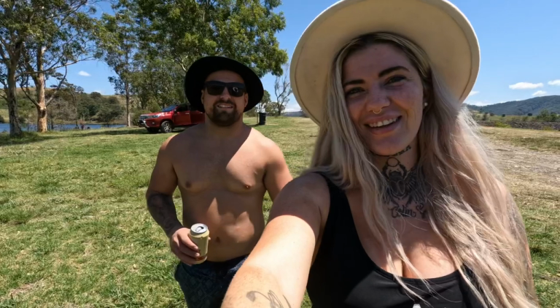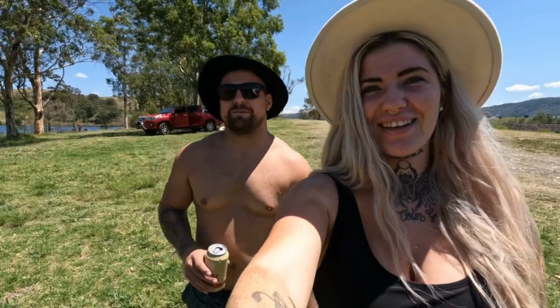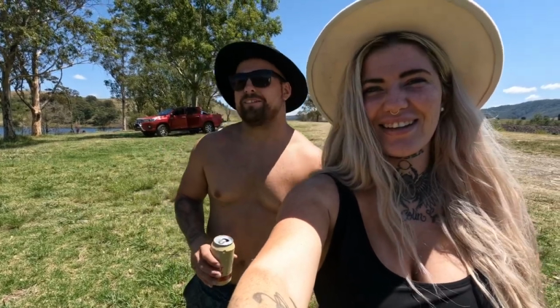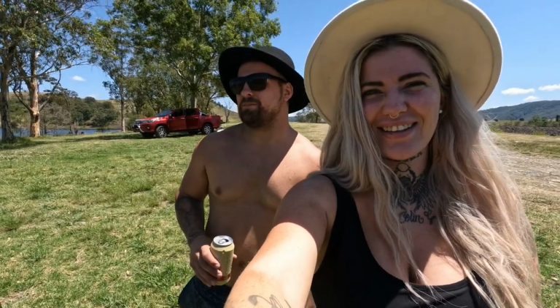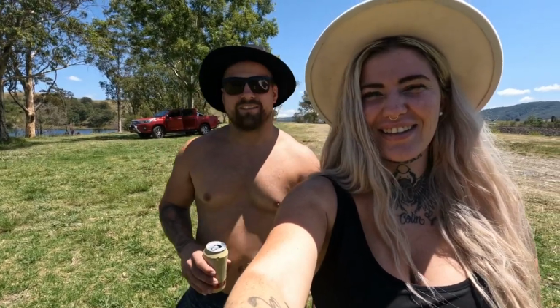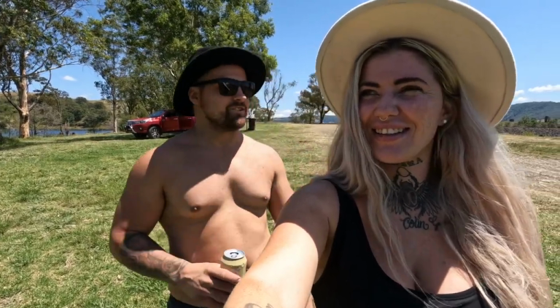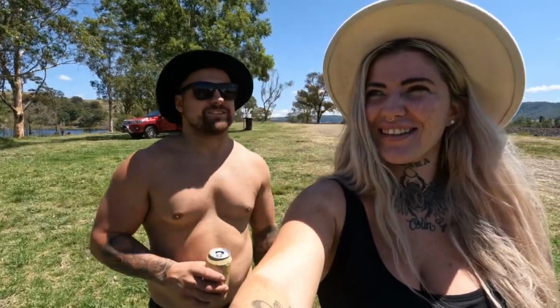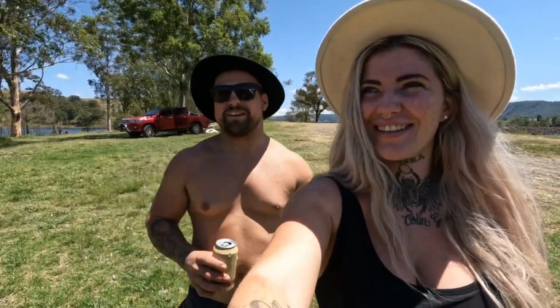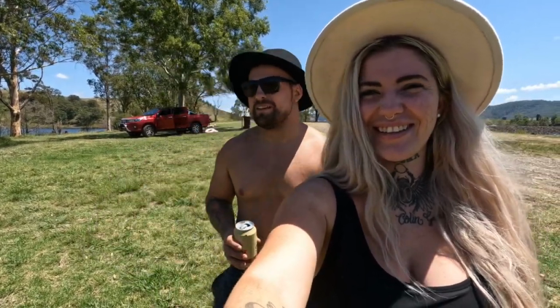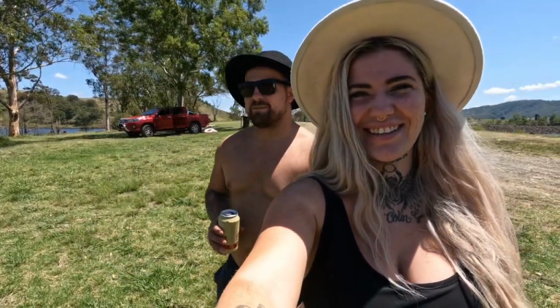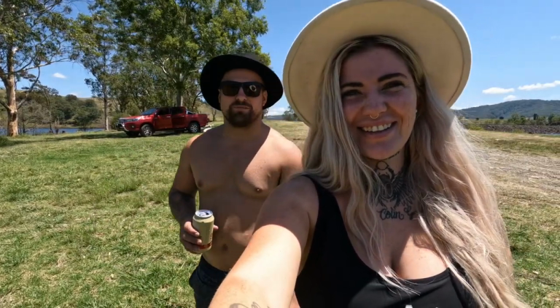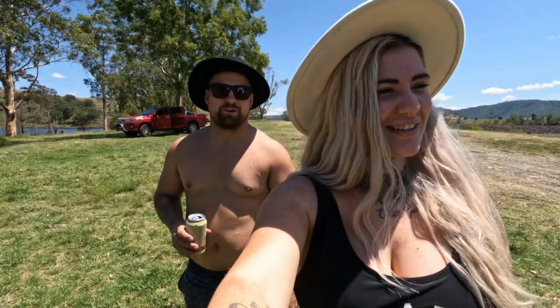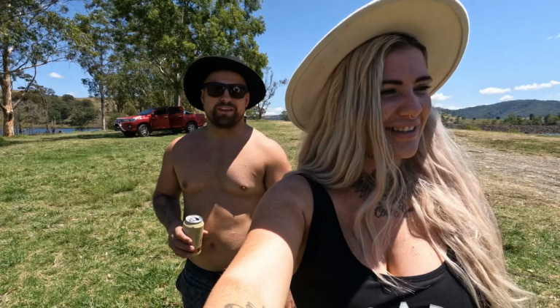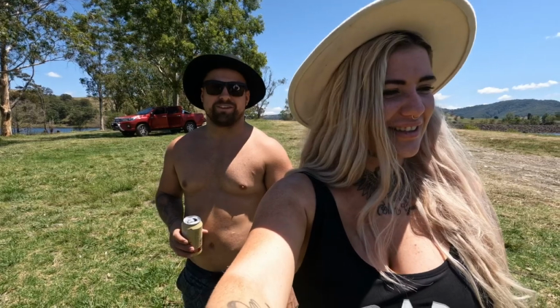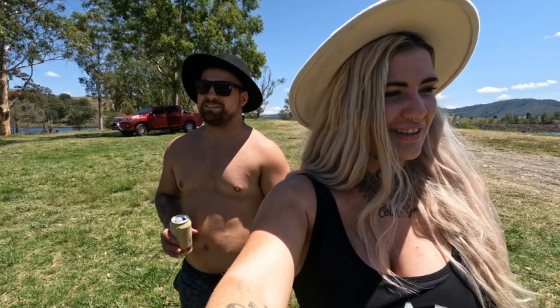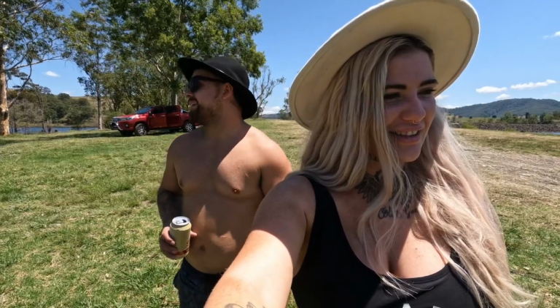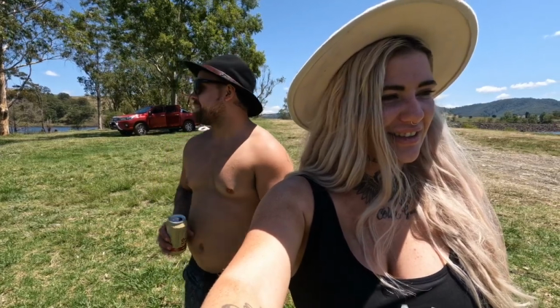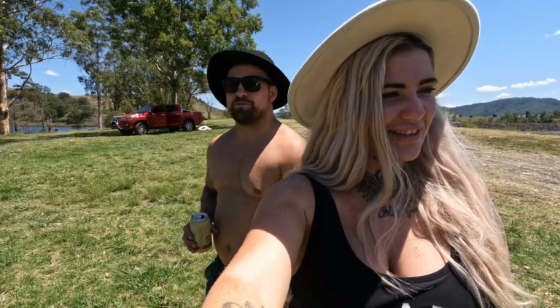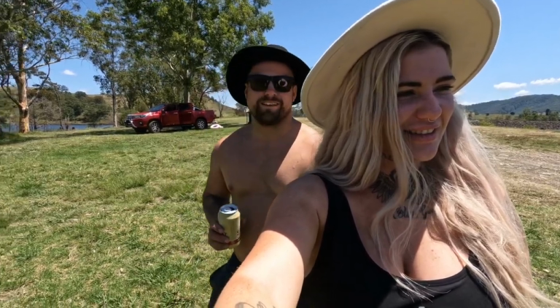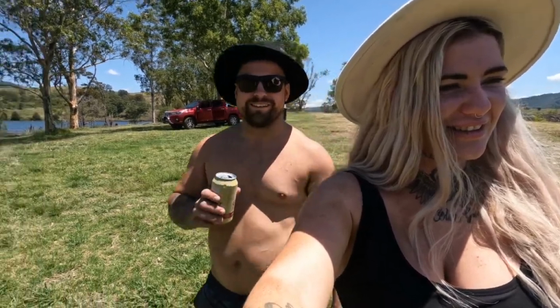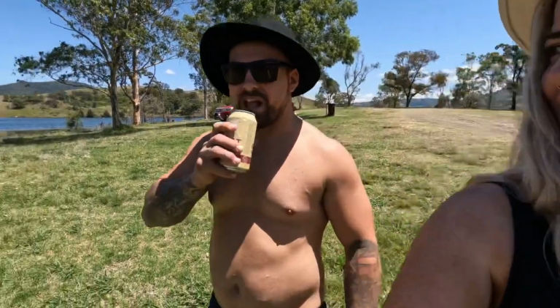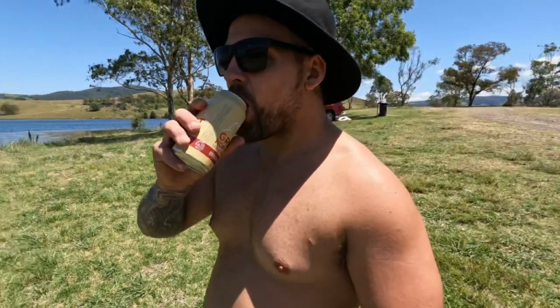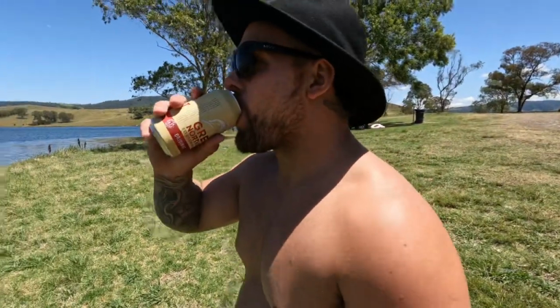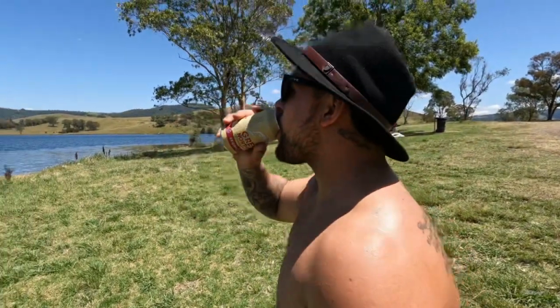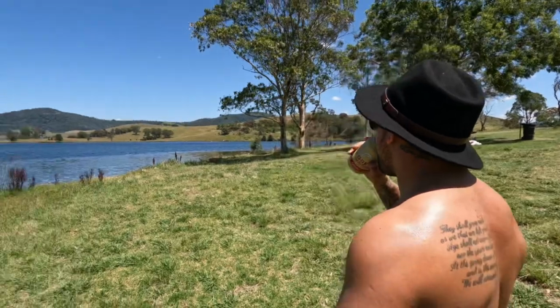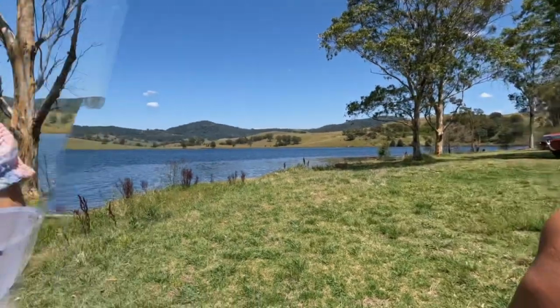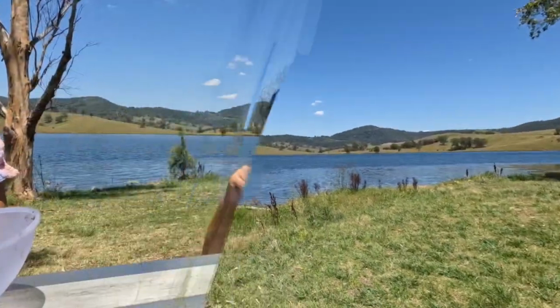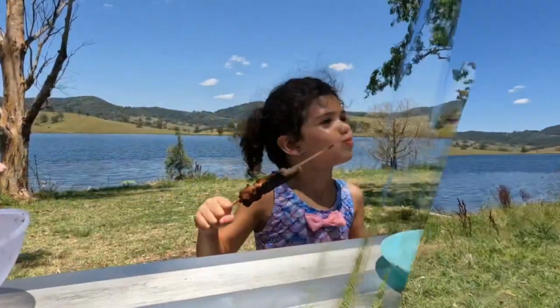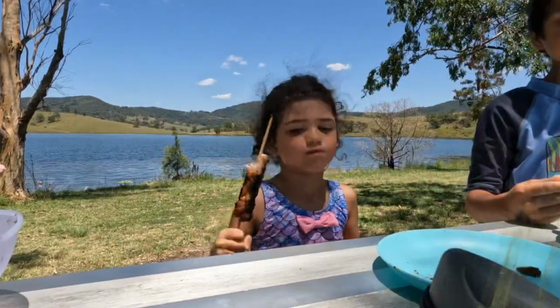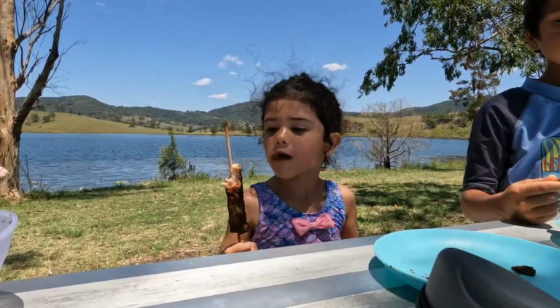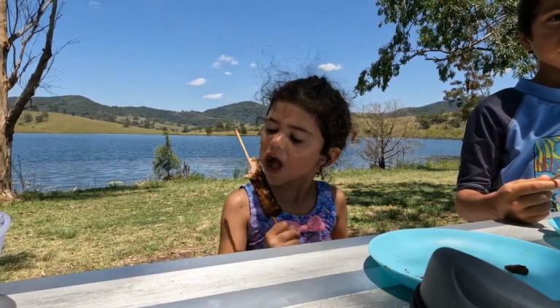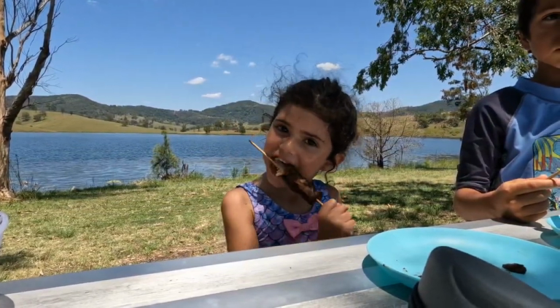Just come out for a bit of lunch at Lockstop Dam. Only about a two-minute drive from the campsite. It's beautiful out here.